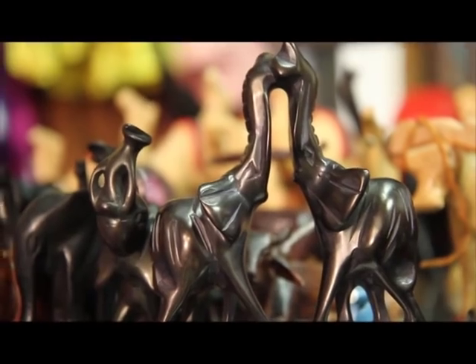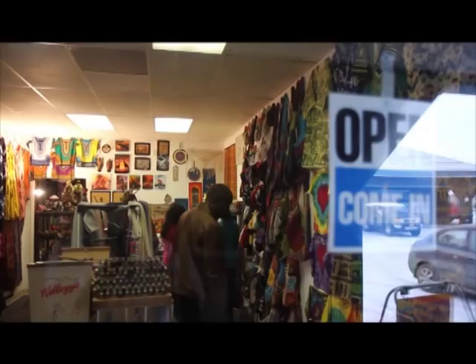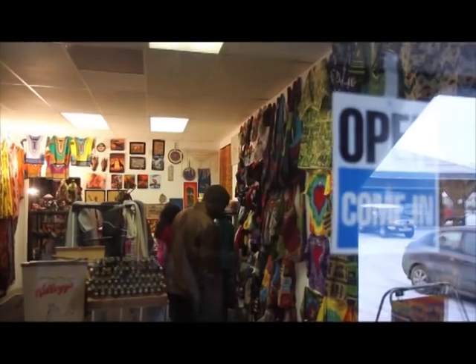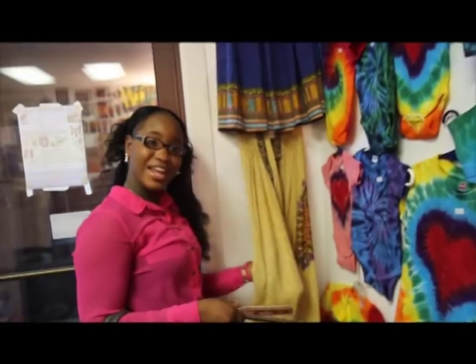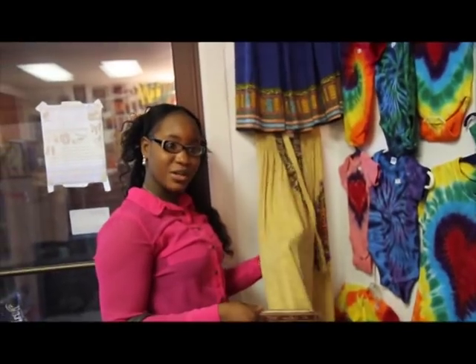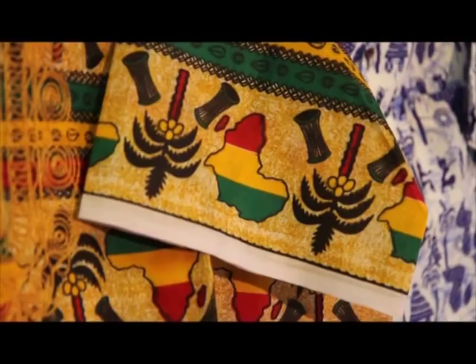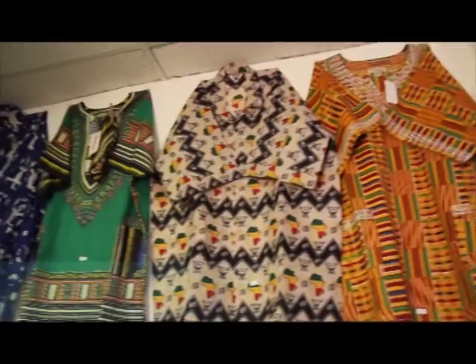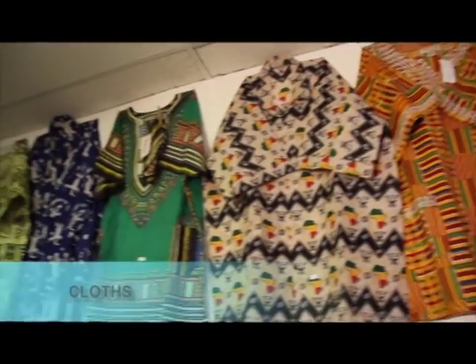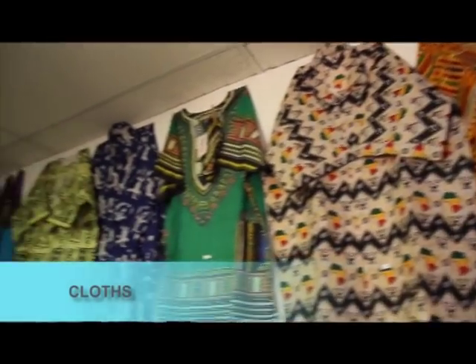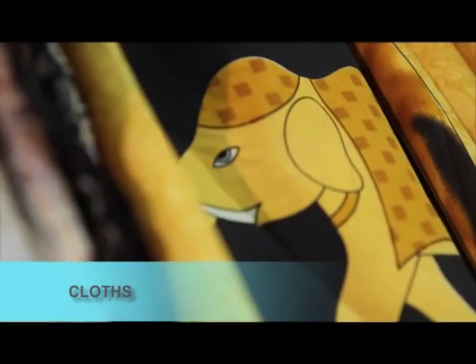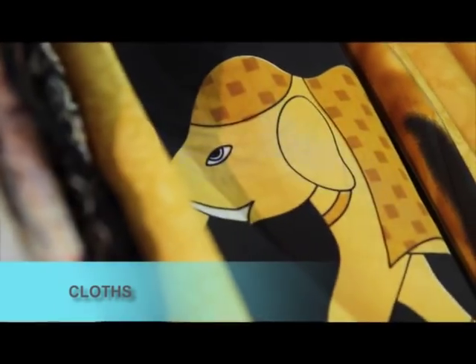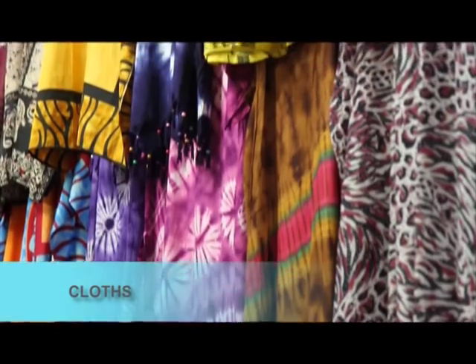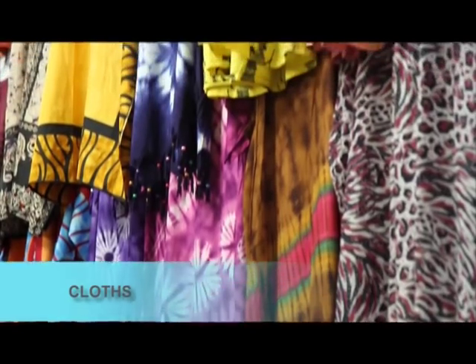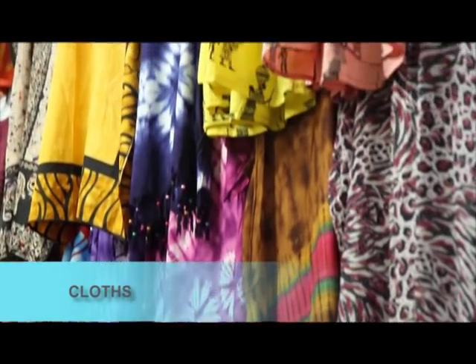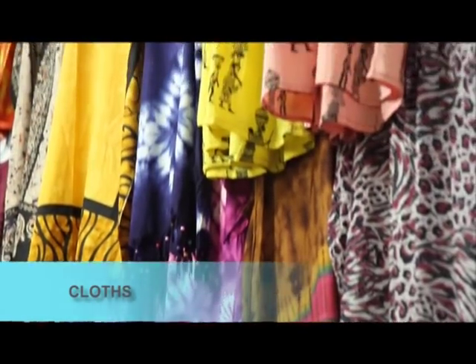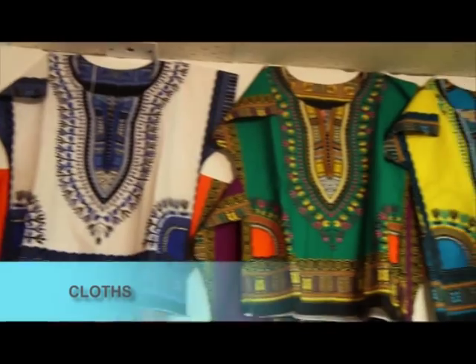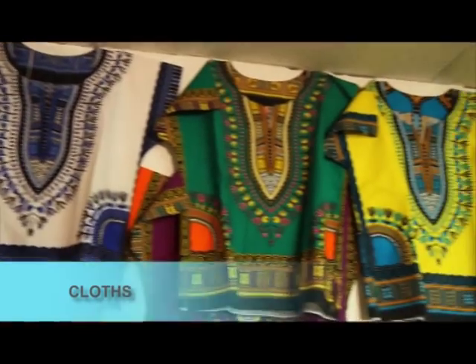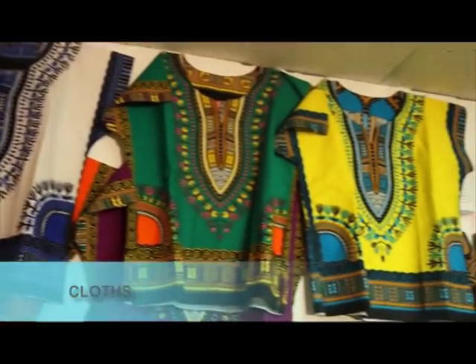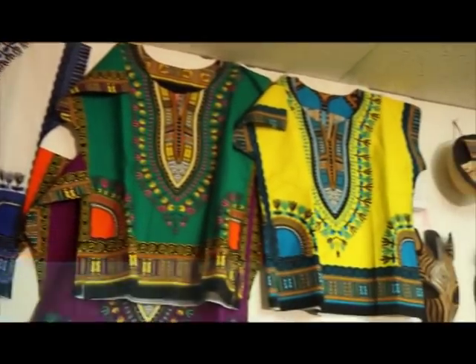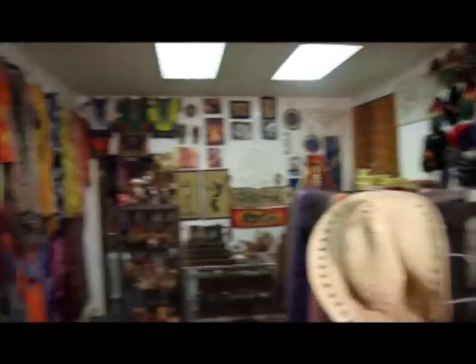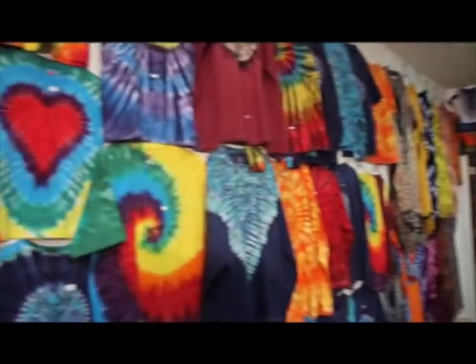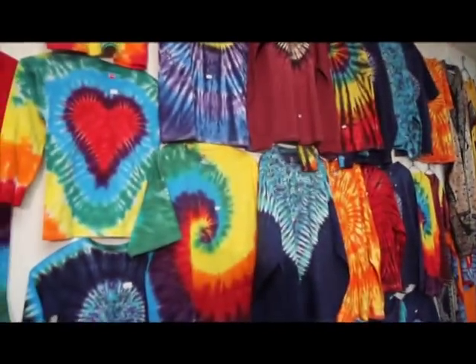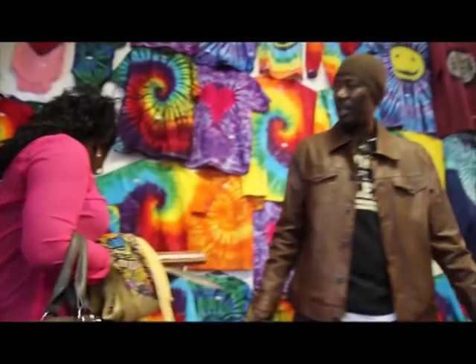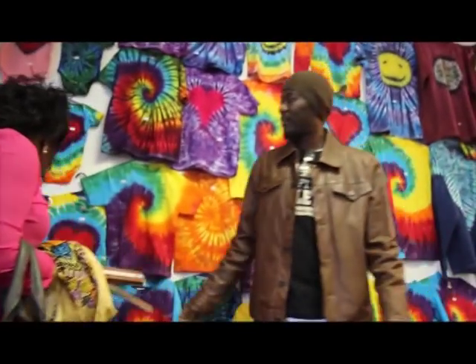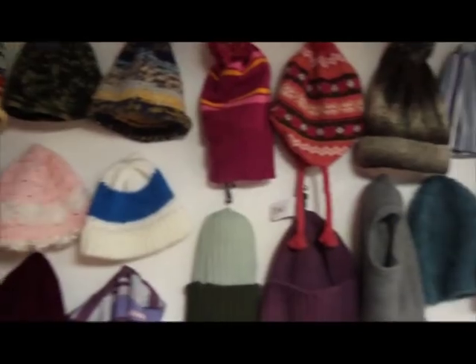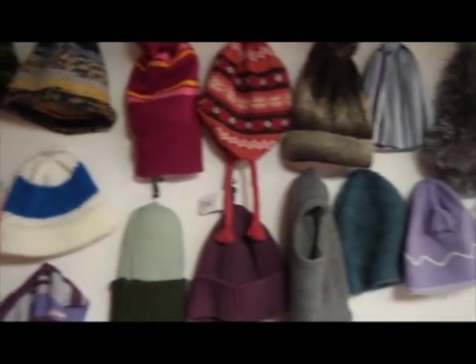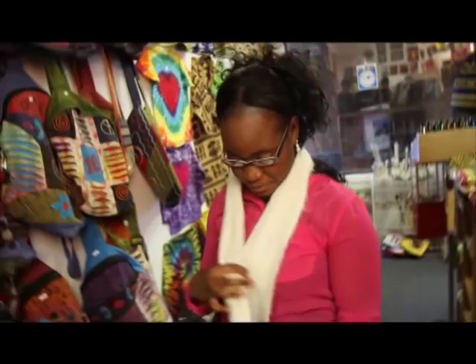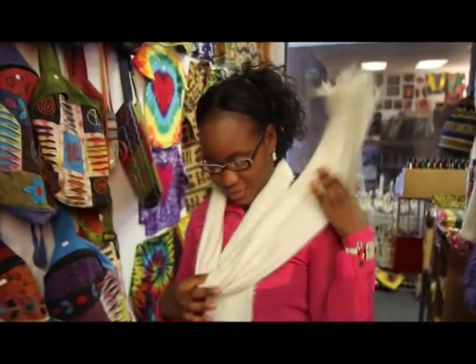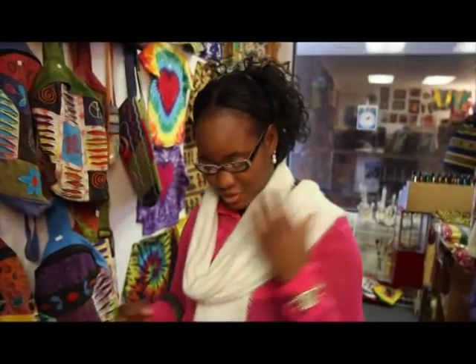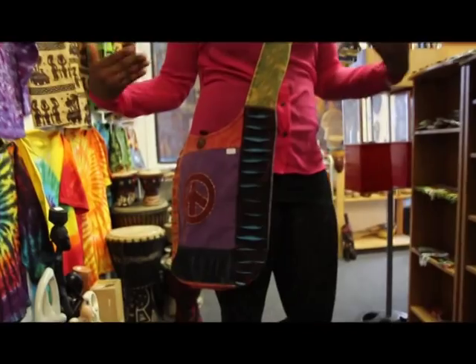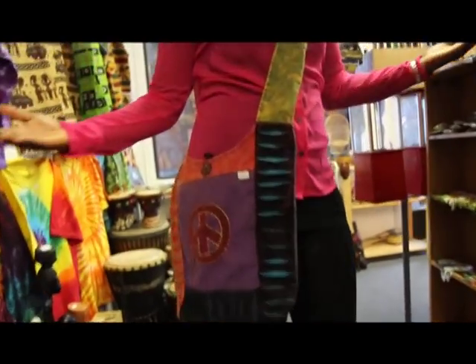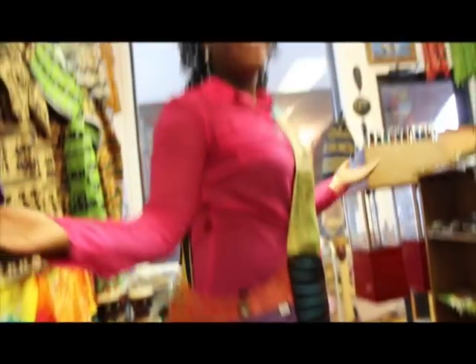Be the center of attention with our colorful and brilliantly designed clothes for men, women, and children. Tie-dye designs, handmade hats, scarves and bags.